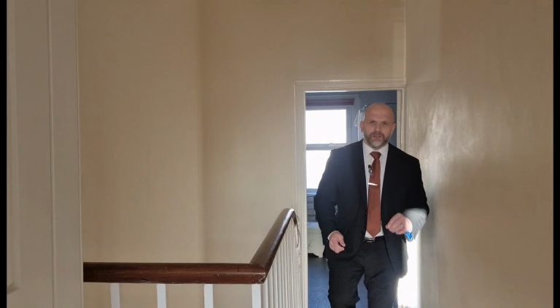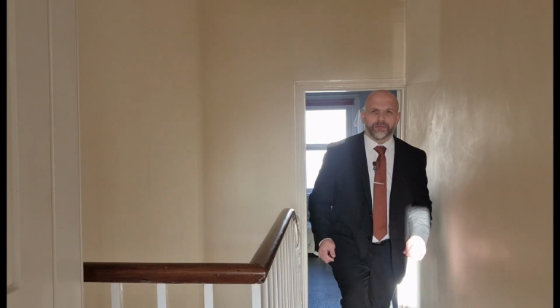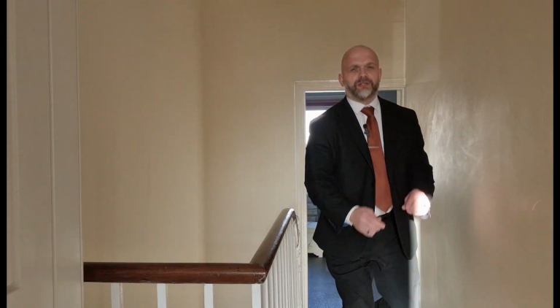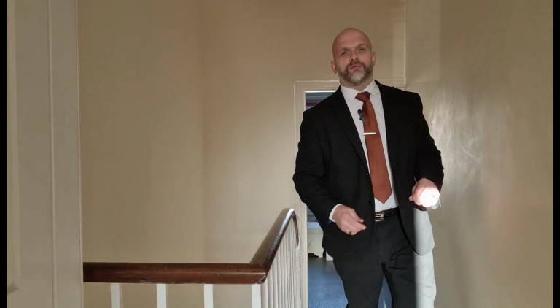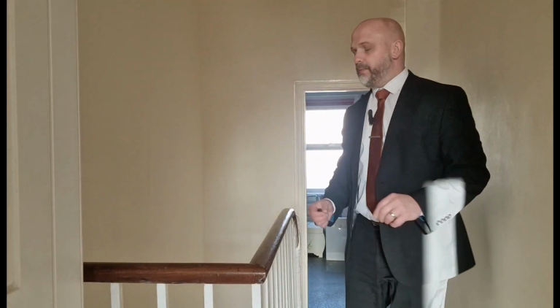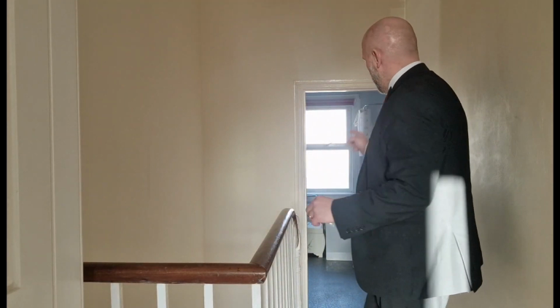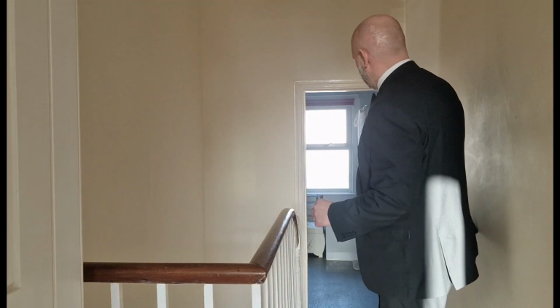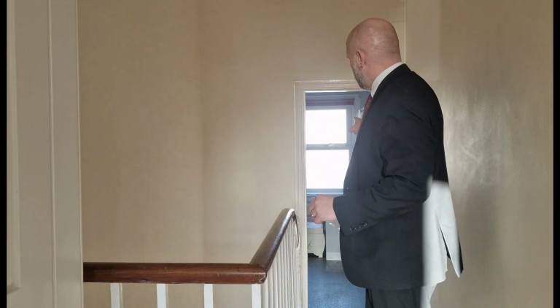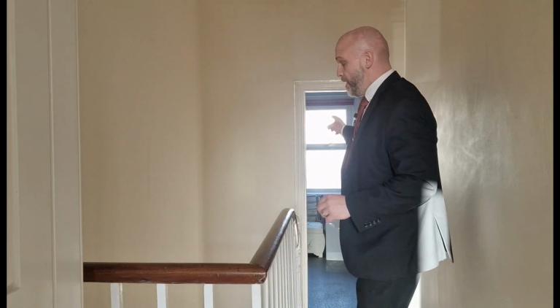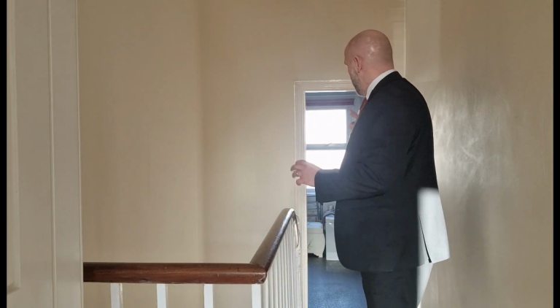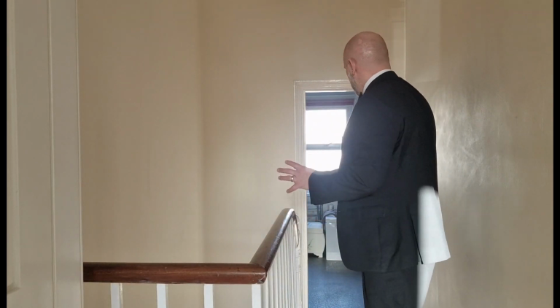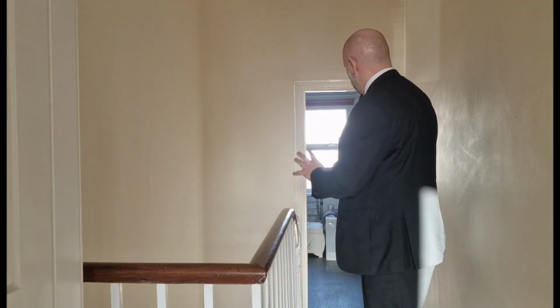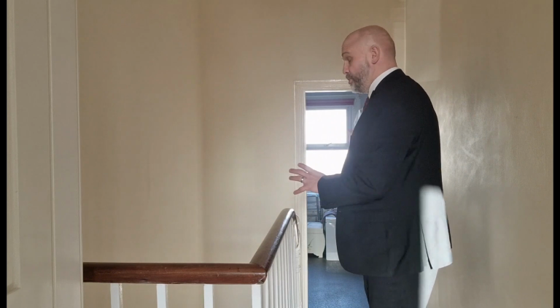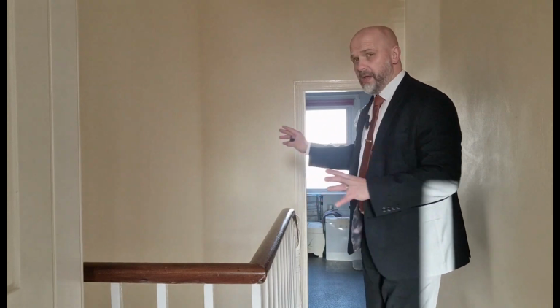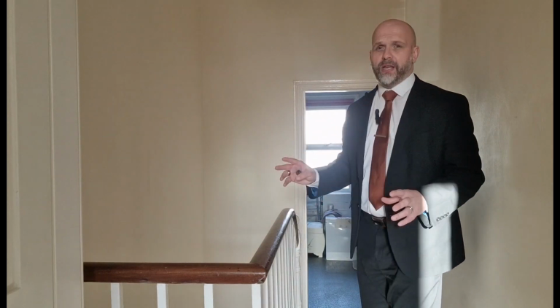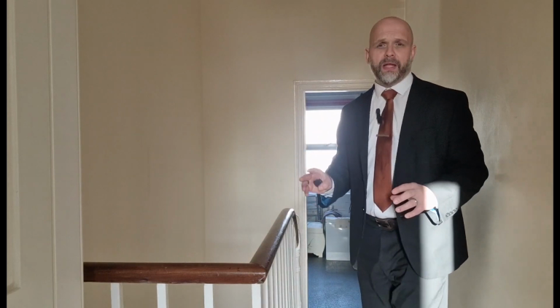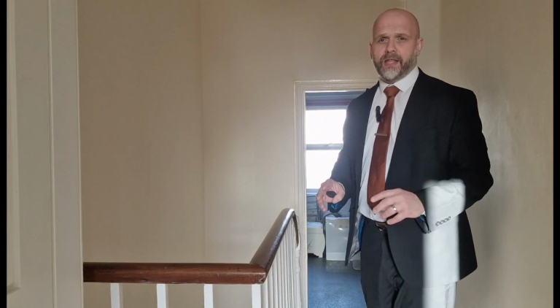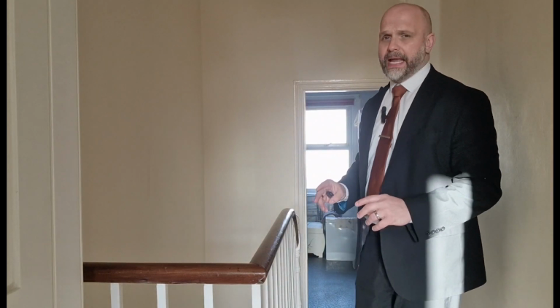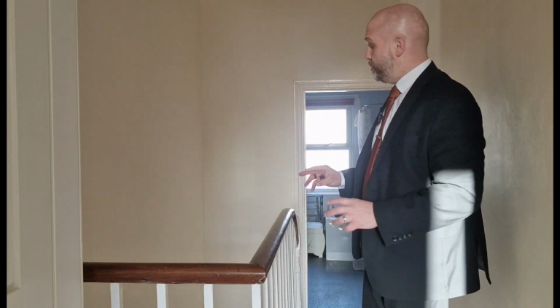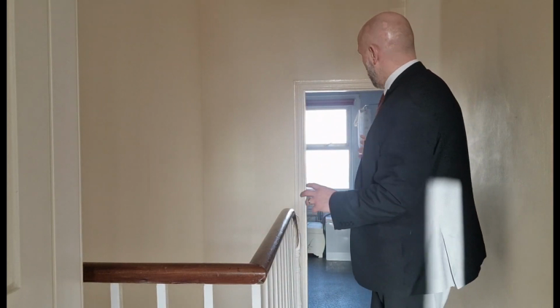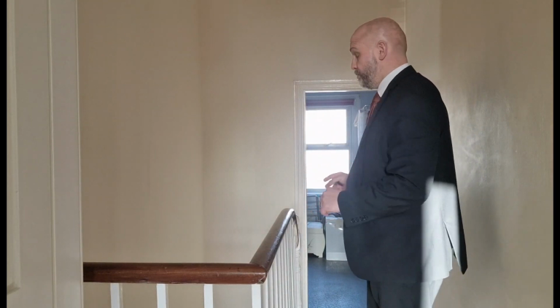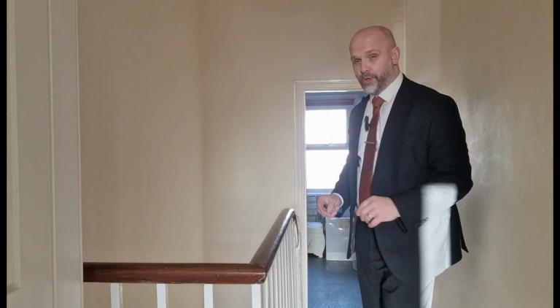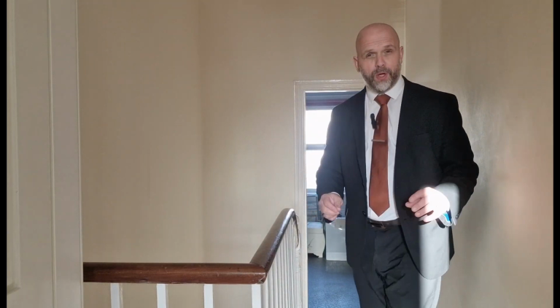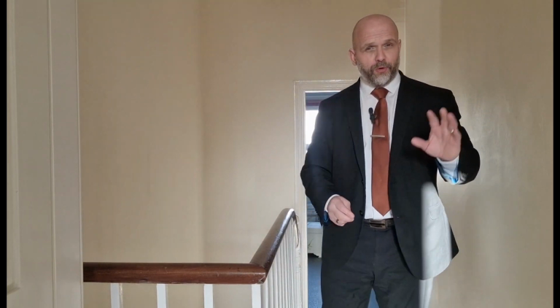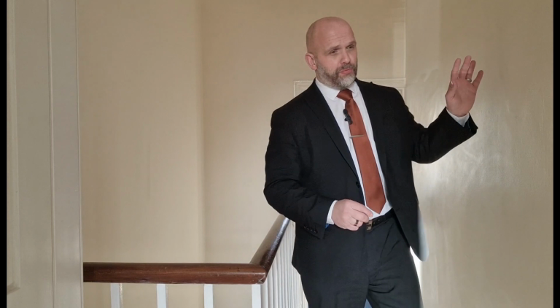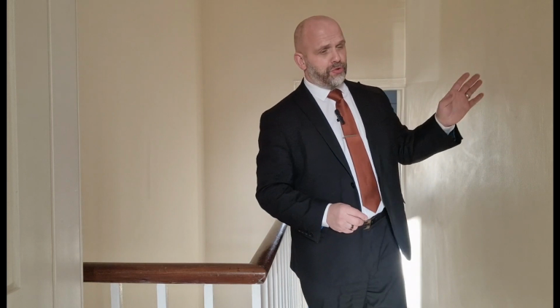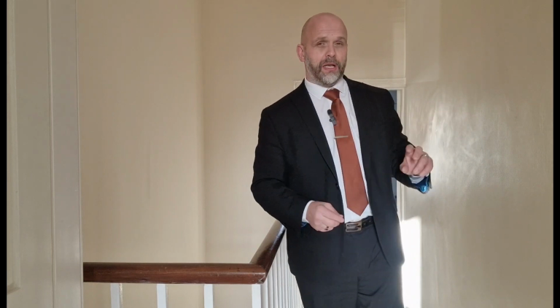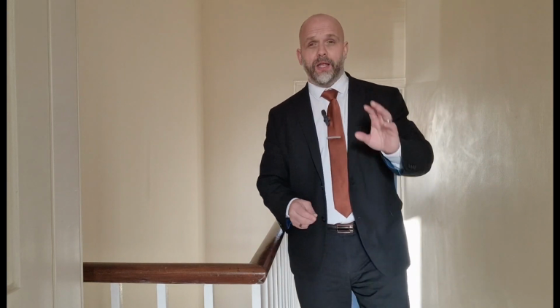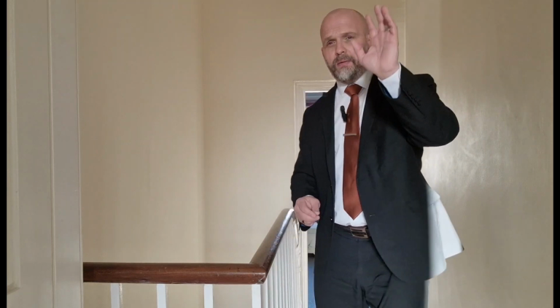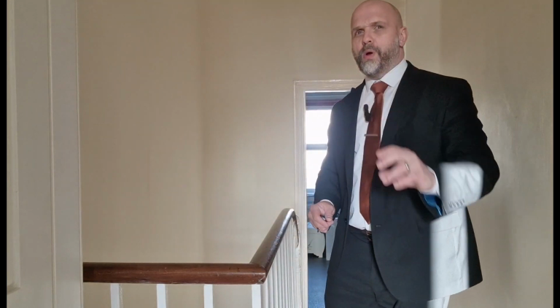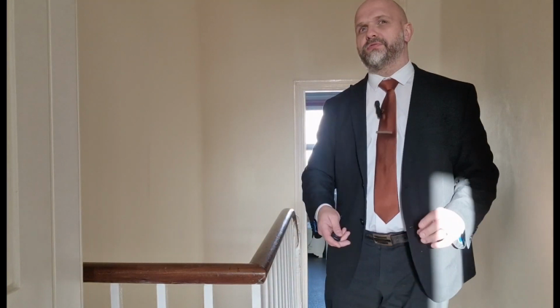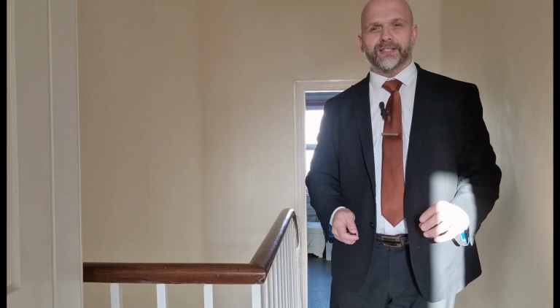Leading upstairs to the first floor landing, we've got access through there to the bathroom. Really nice size space, plenty enough space that it could be laid out so you could have a separate shower cubicle. We've got bedroom two just to the left here and then bedroom one which is front facing.